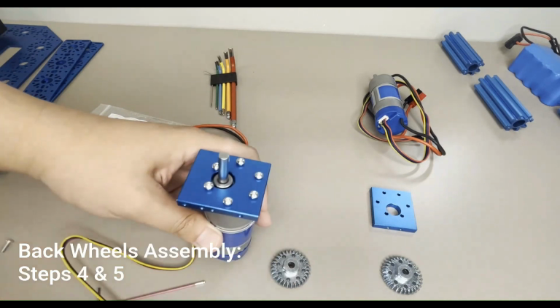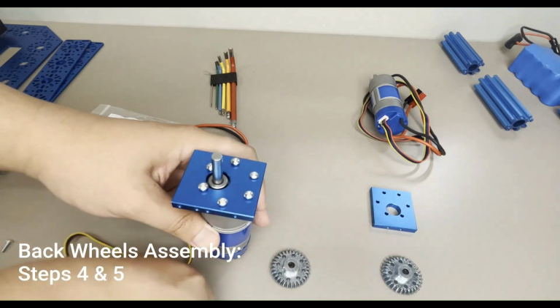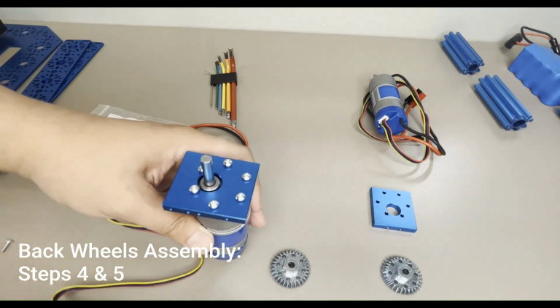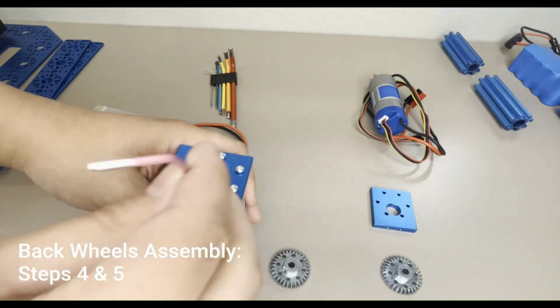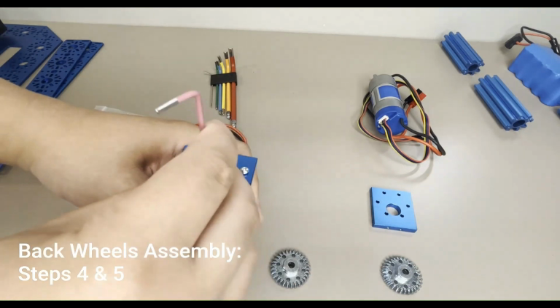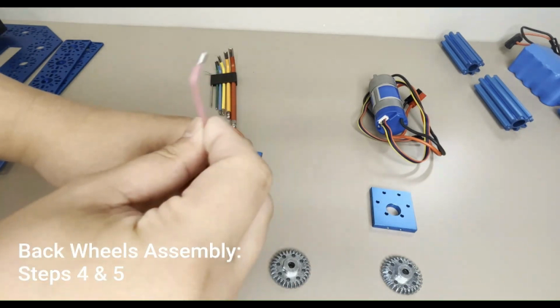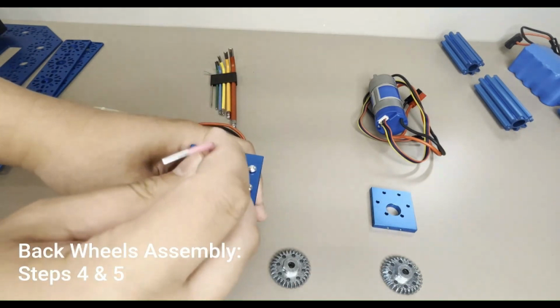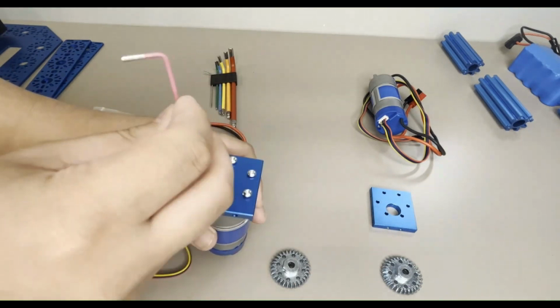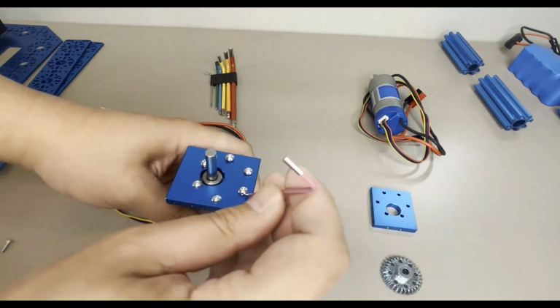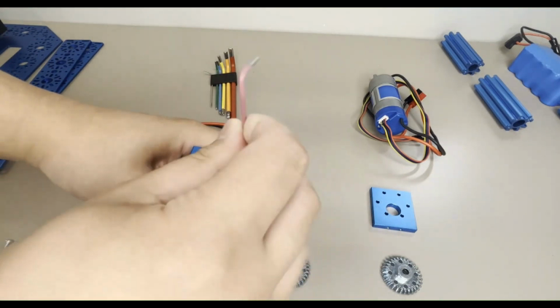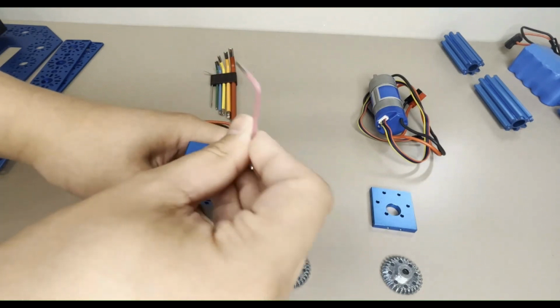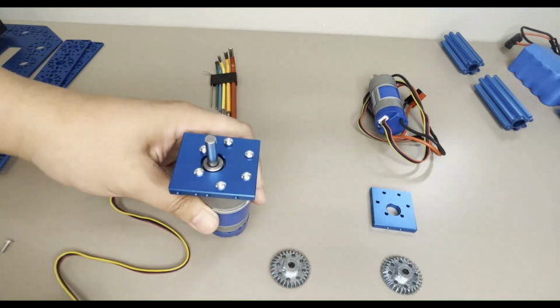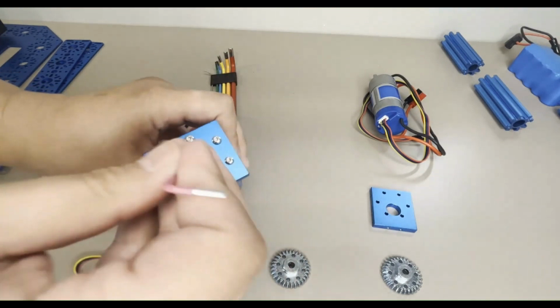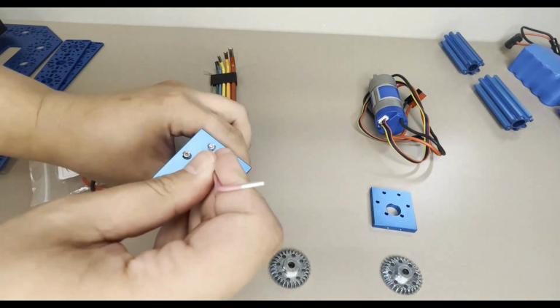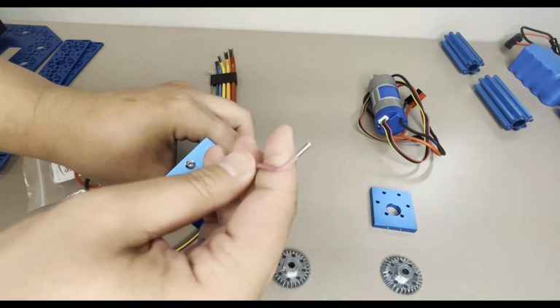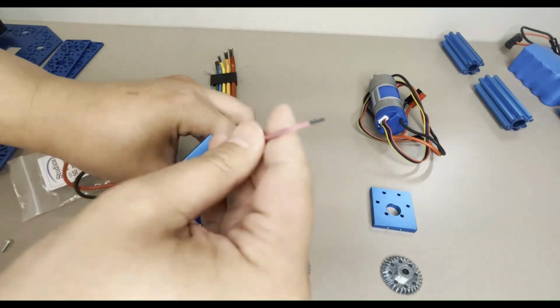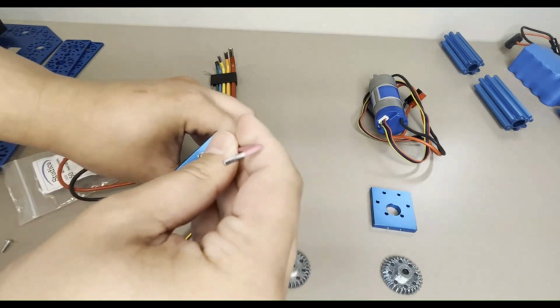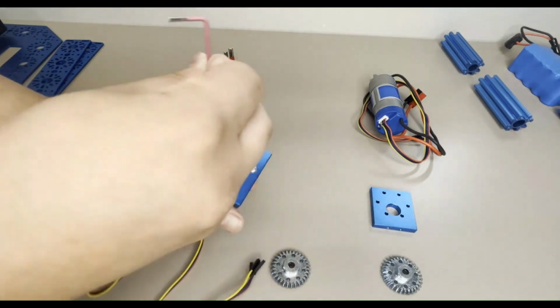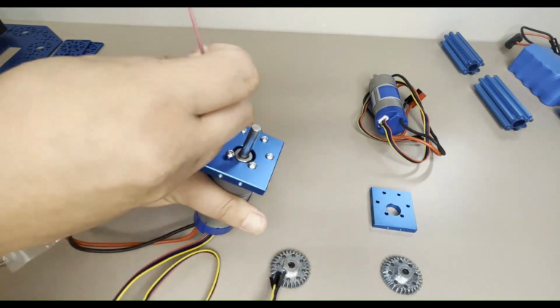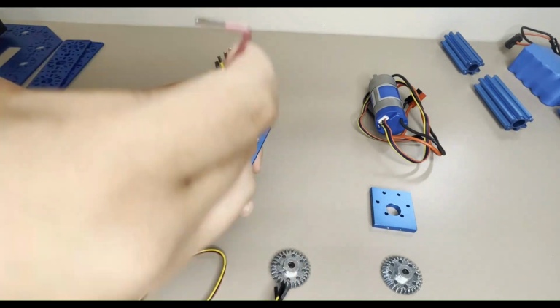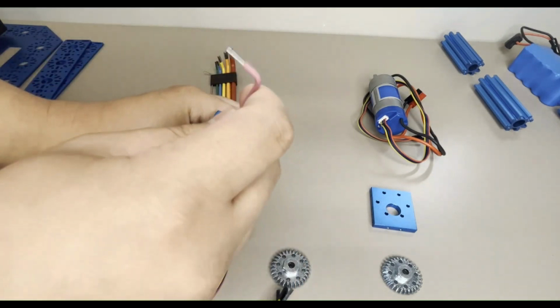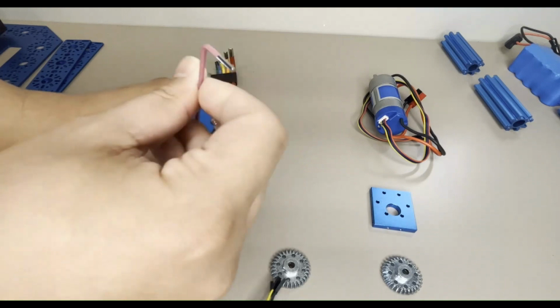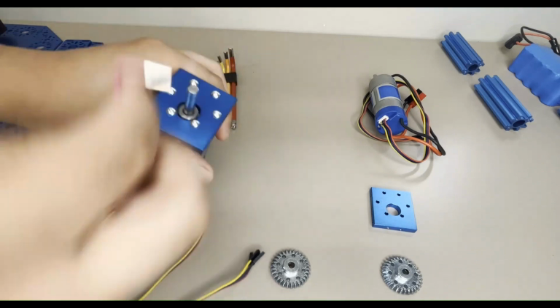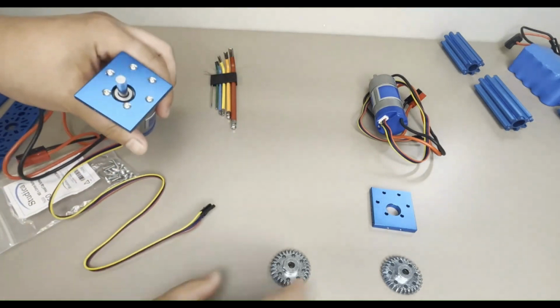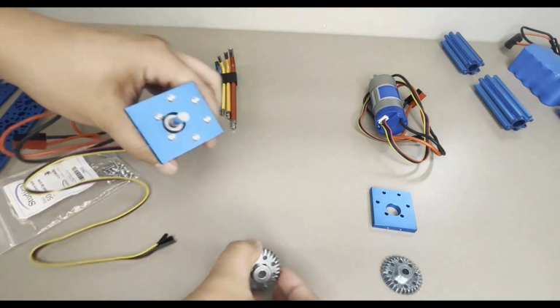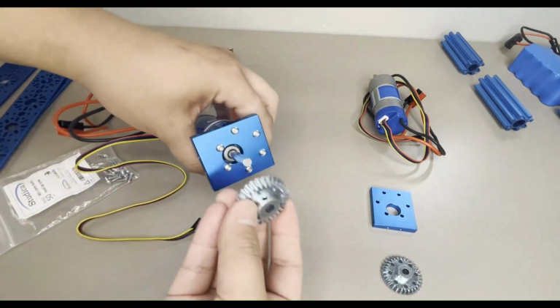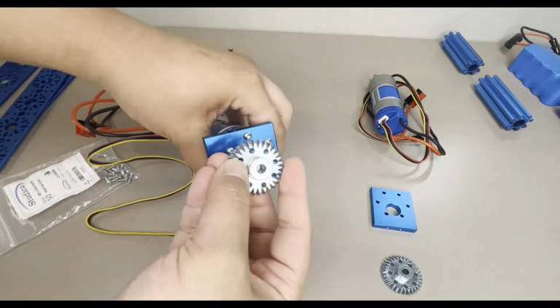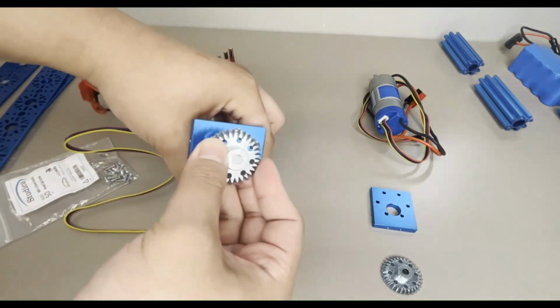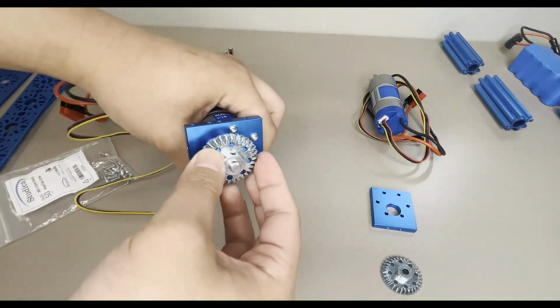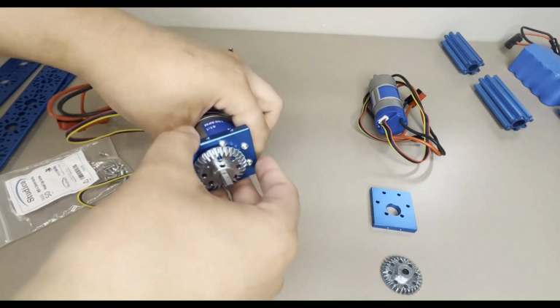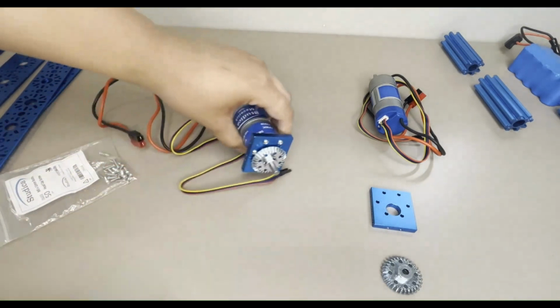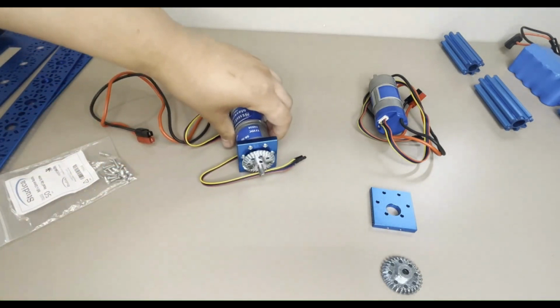Then slide a 30-tooth bevel gear onto the motor shaft. Insert the set screws into the gear, but do not tighten just yet — these set screws will be tightened later in the build. Repeat this process for the other motor.